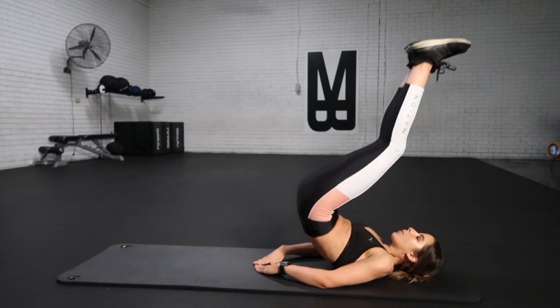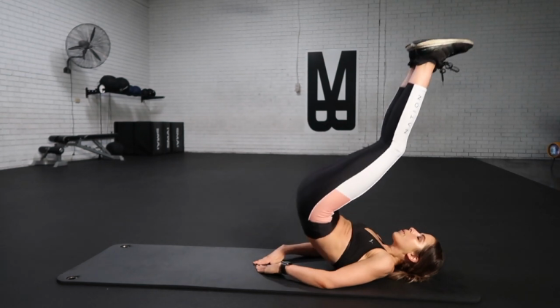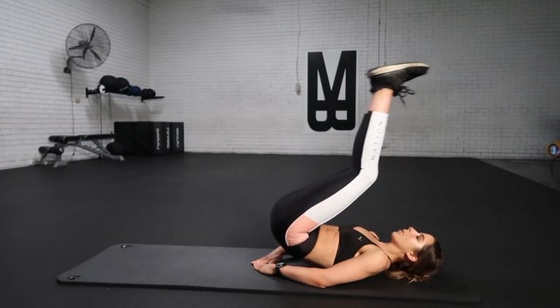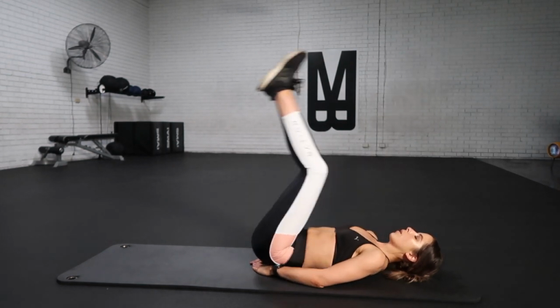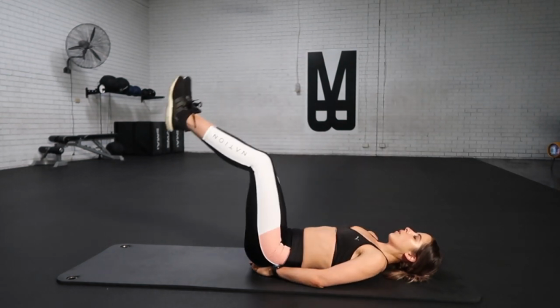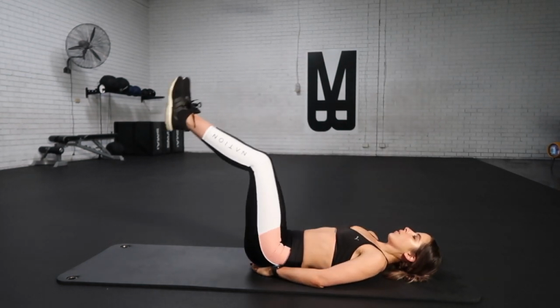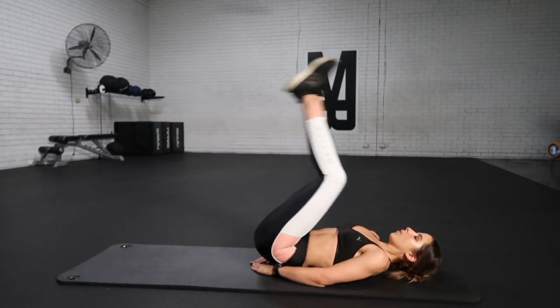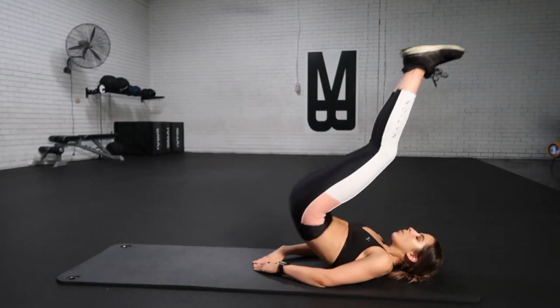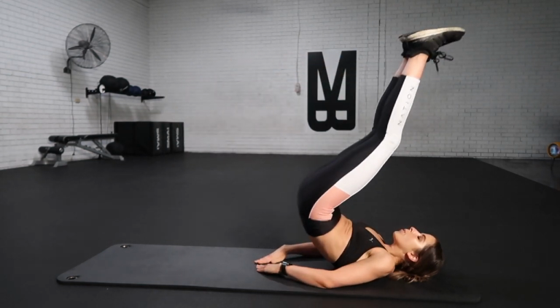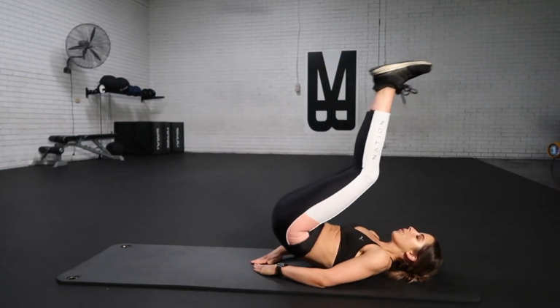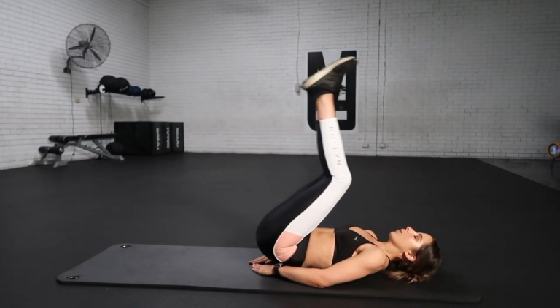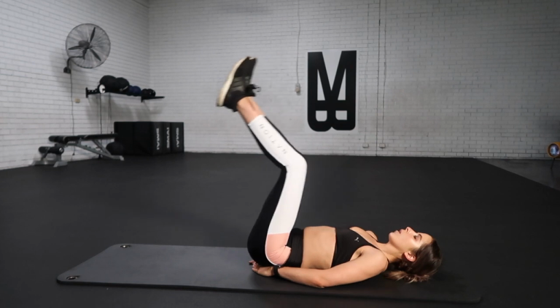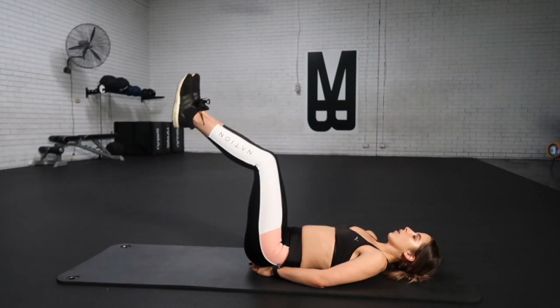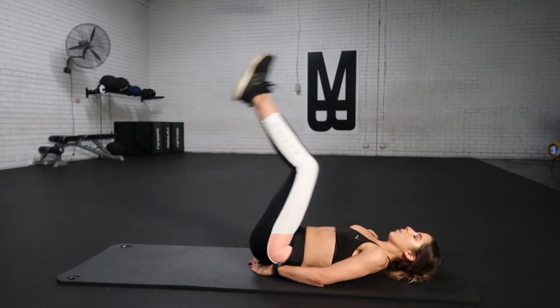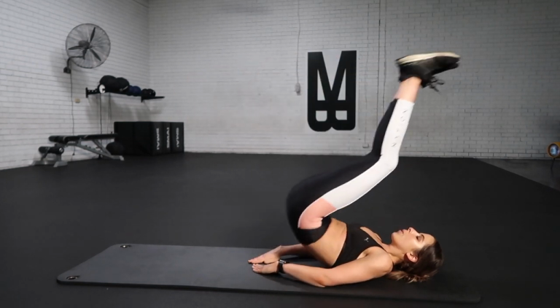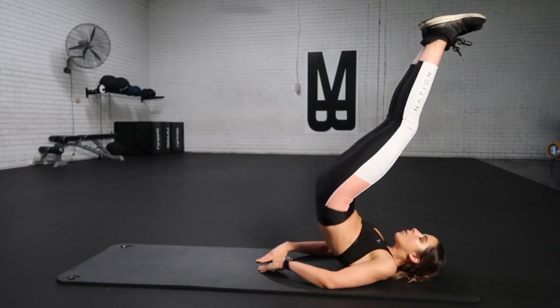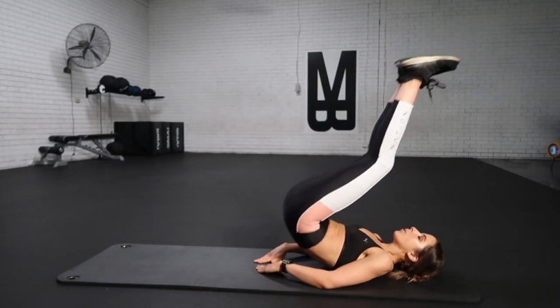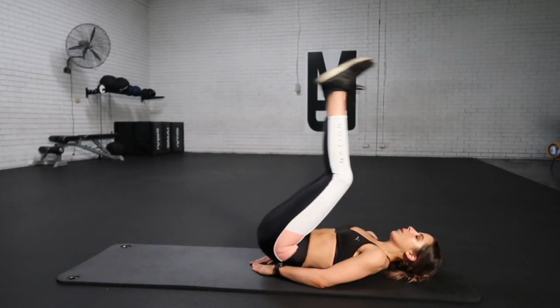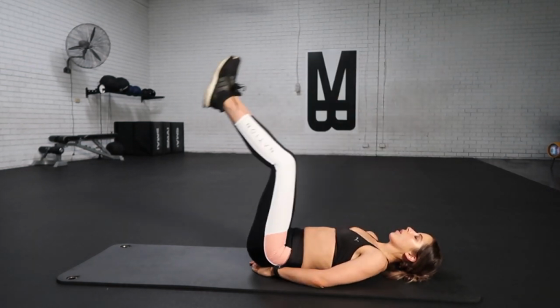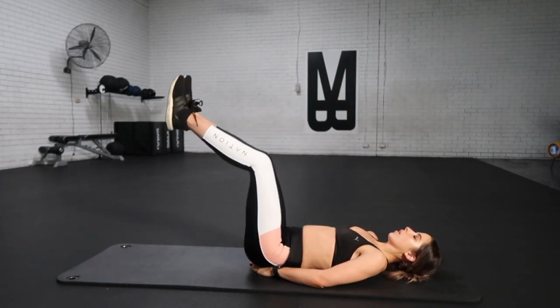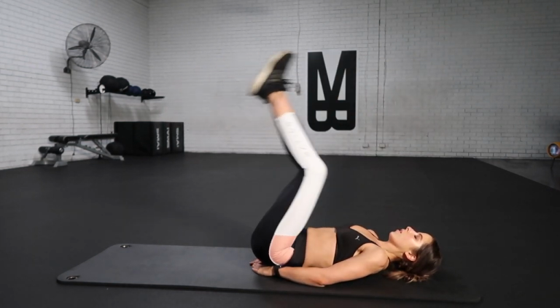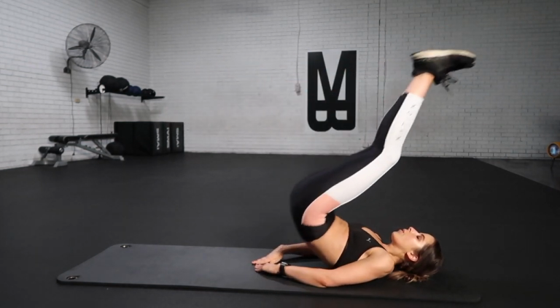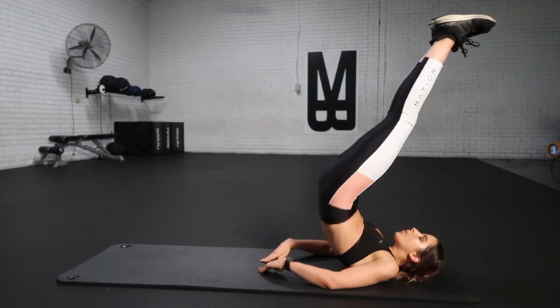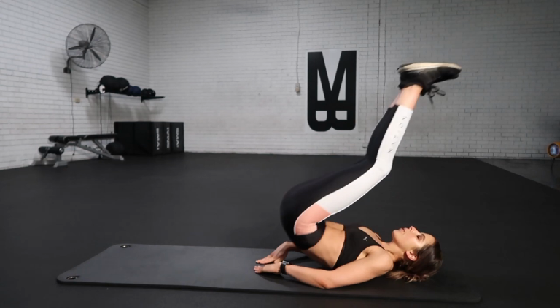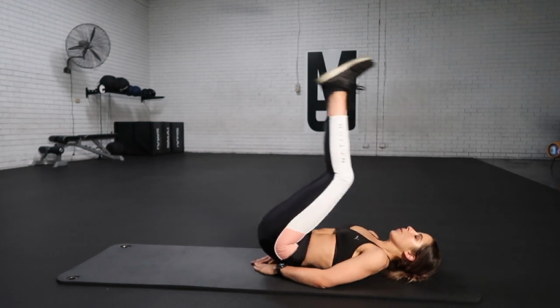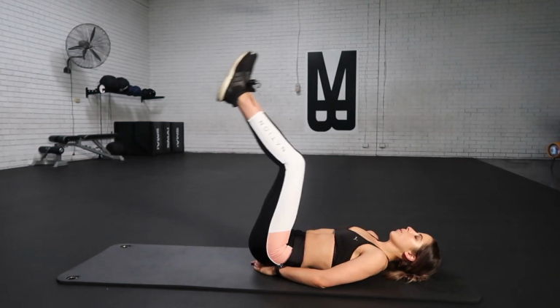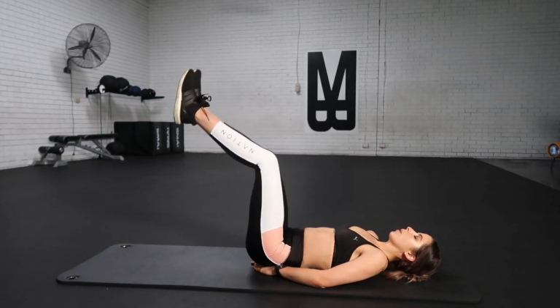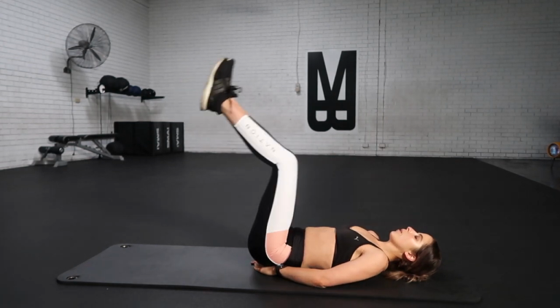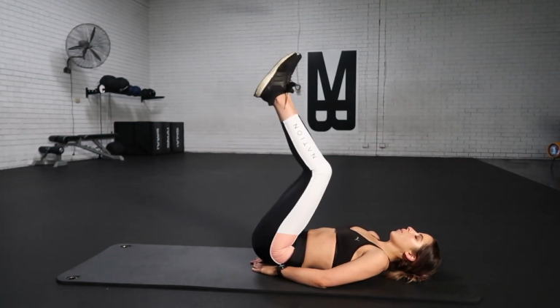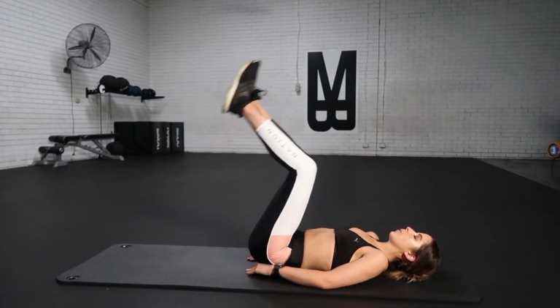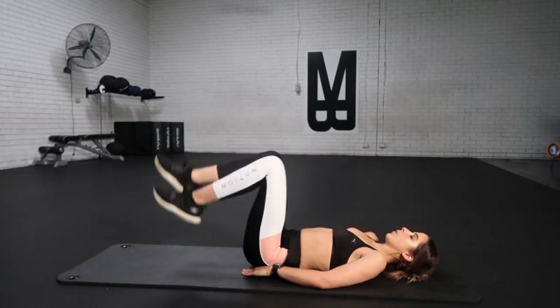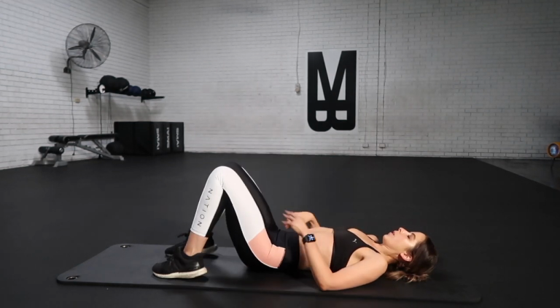Don't stop now, we are so close, guys. Big deep breath out, lift those toes up. Breathe in as you drop it back down. Keep on going — we are almost there. We're really working those lower abs, driving those toes up to the roof, taking that breath and now releasing.